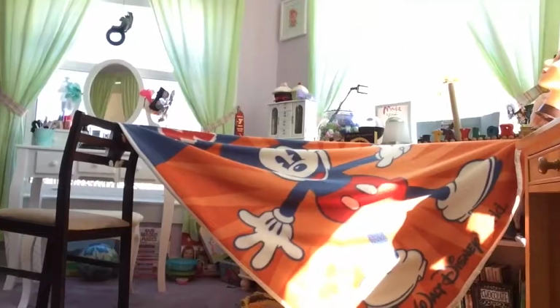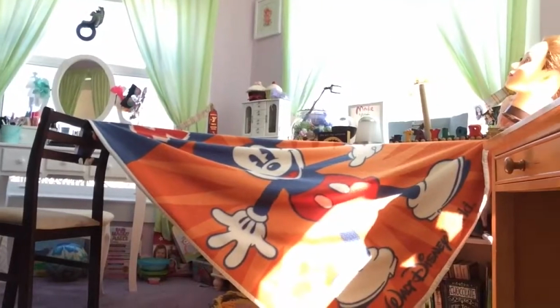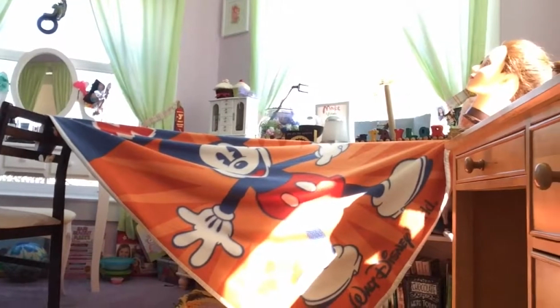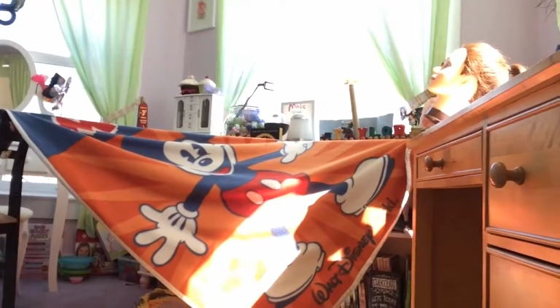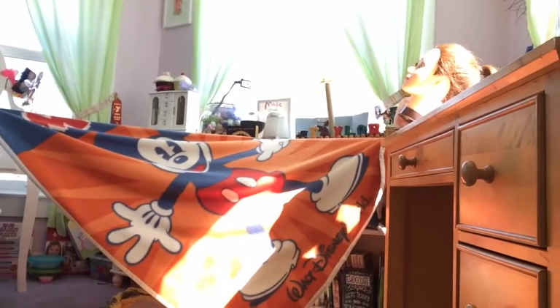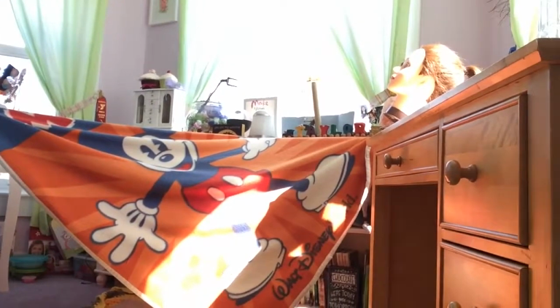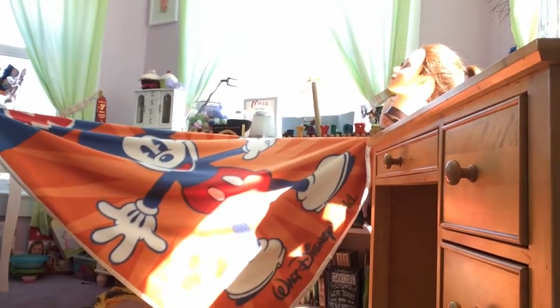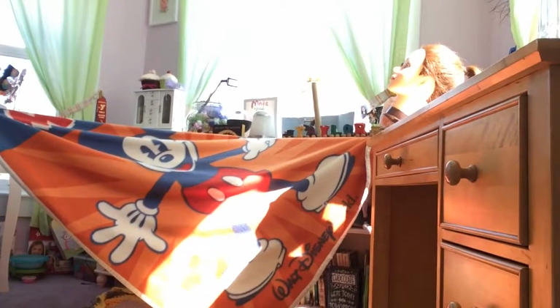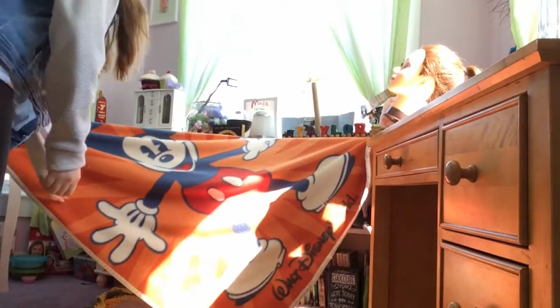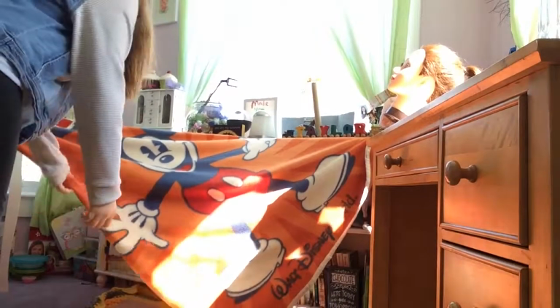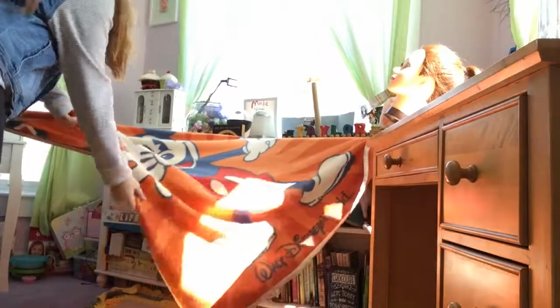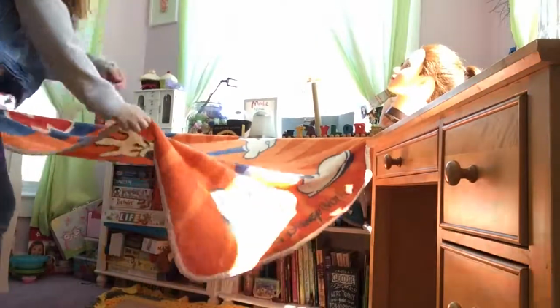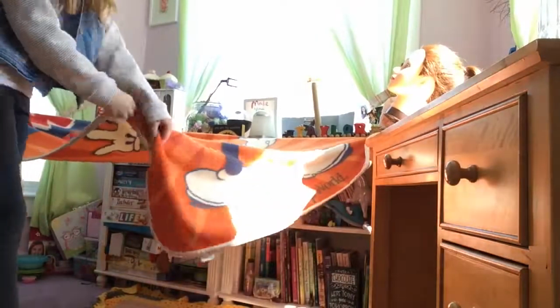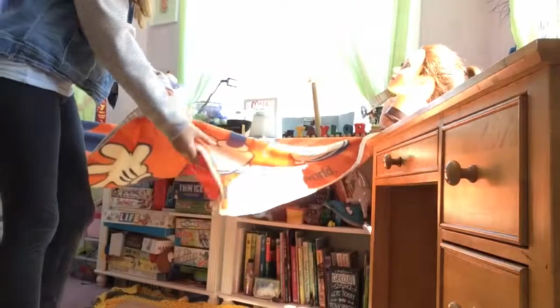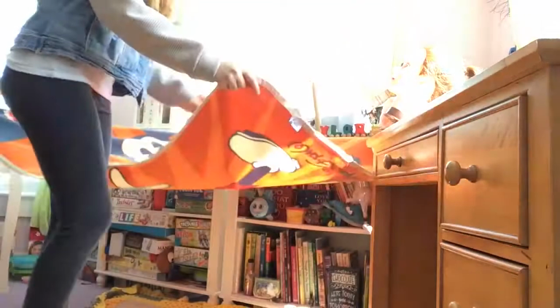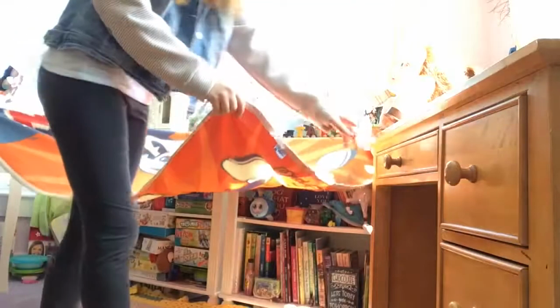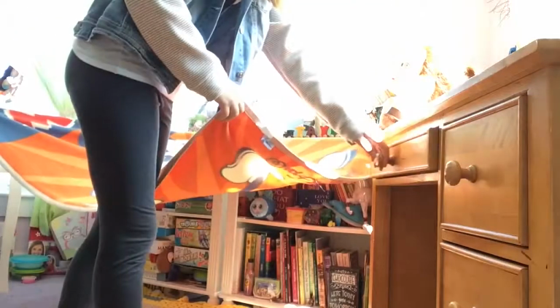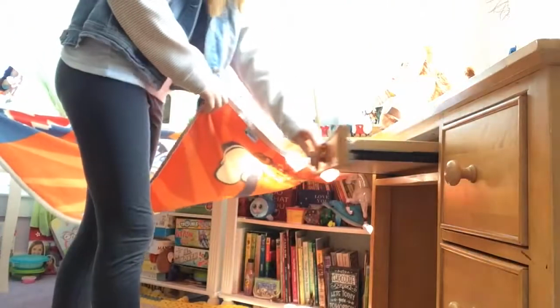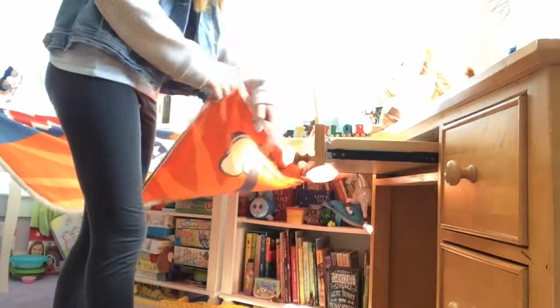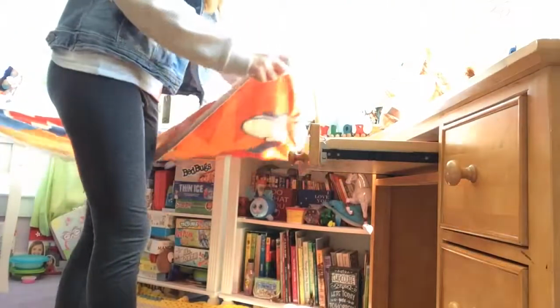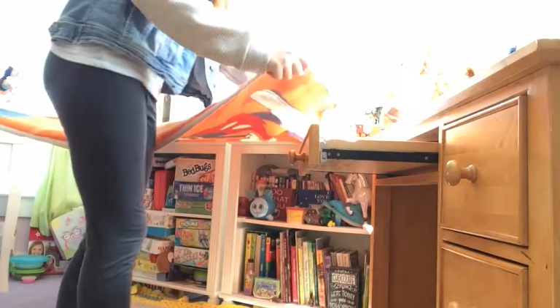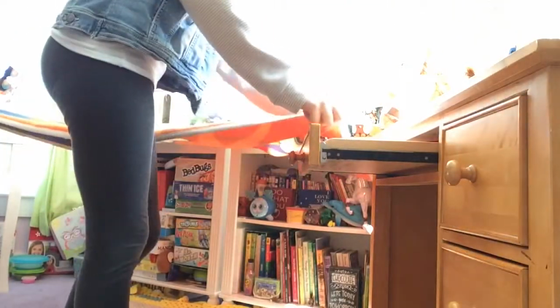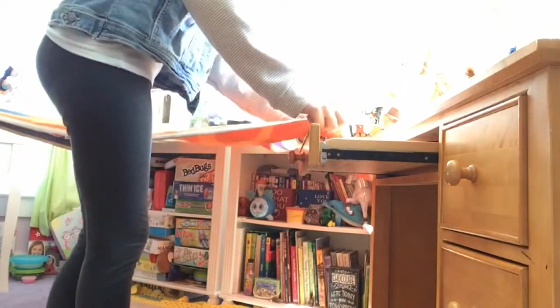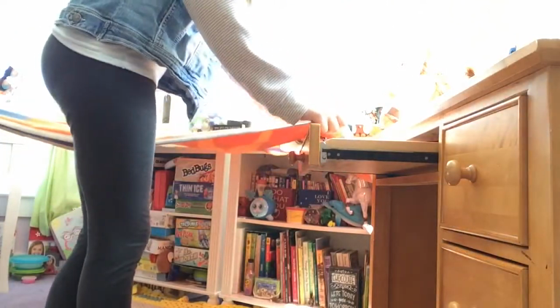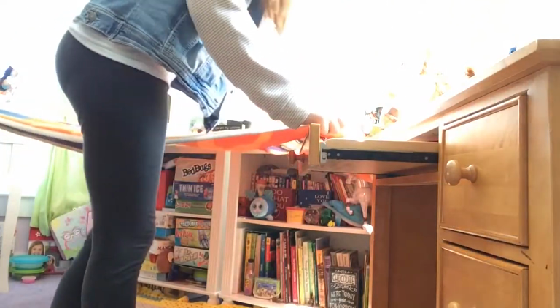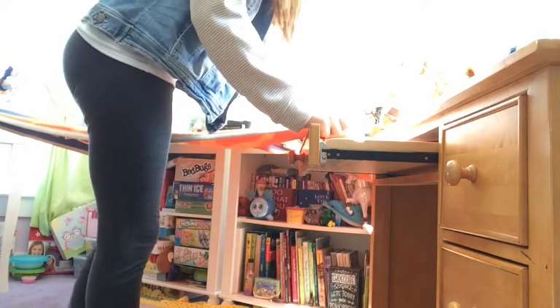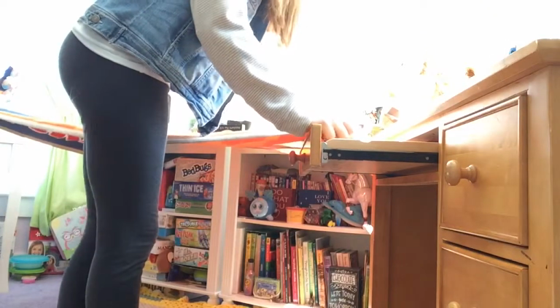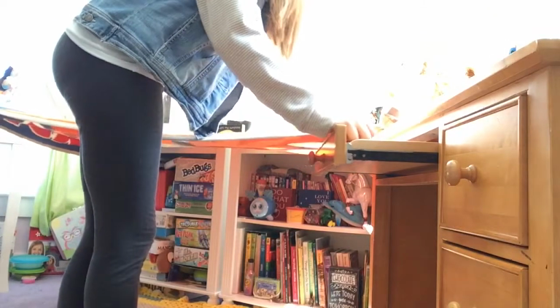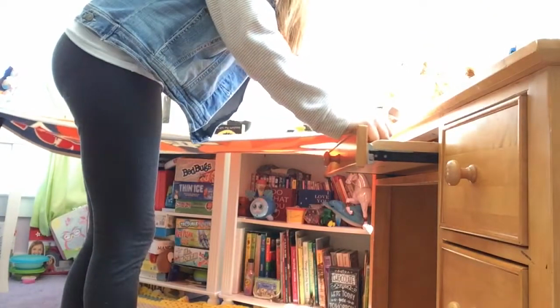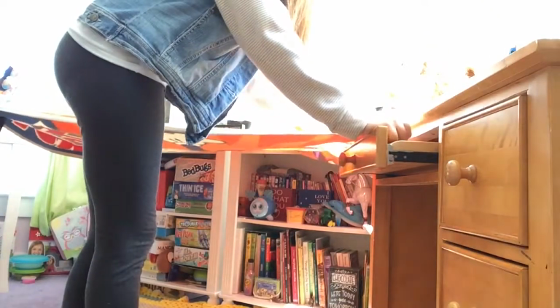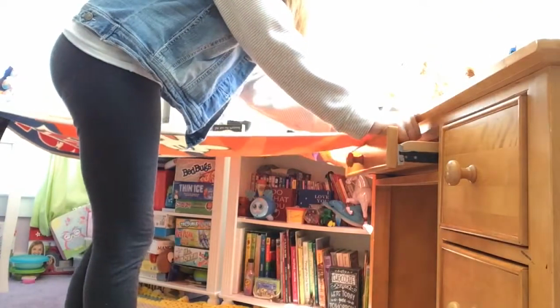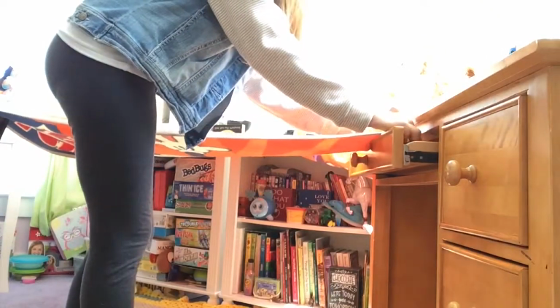This is what it should look like so far. Now I'm grabbing the other corner of the blanket and then I'm opening my desk drawer and I am putting the blanket inside there, and now I am closing the desk drawer and that will hold the blanket.